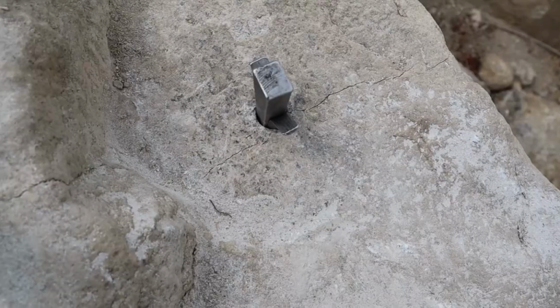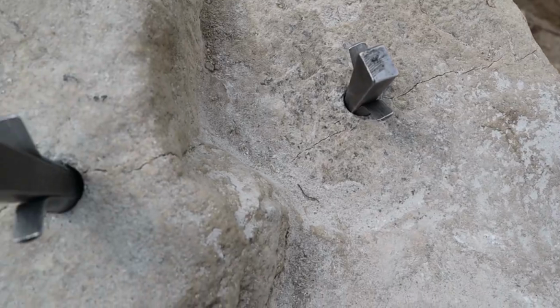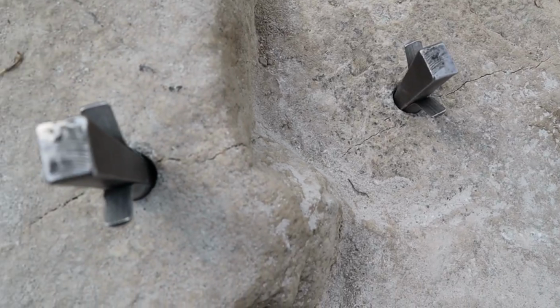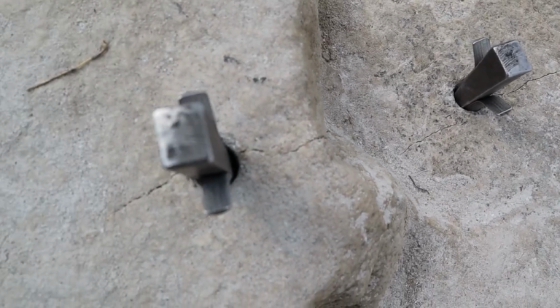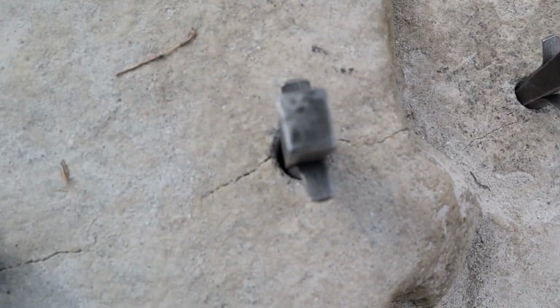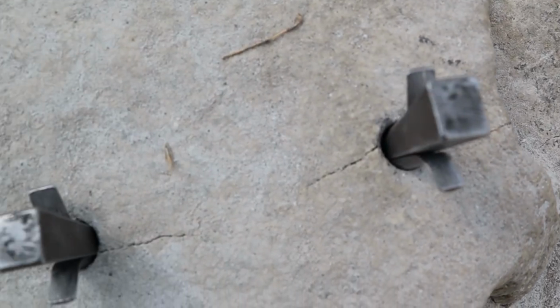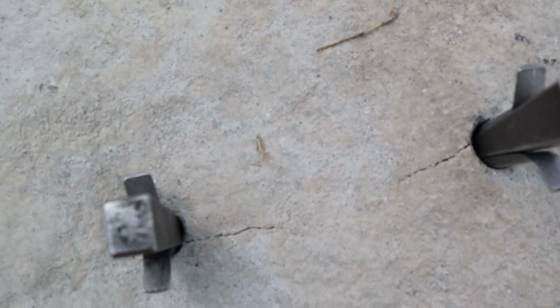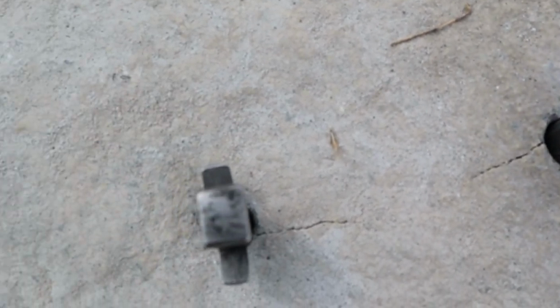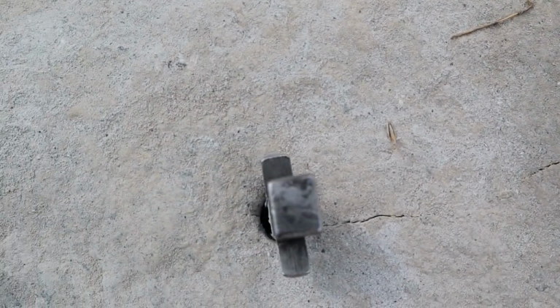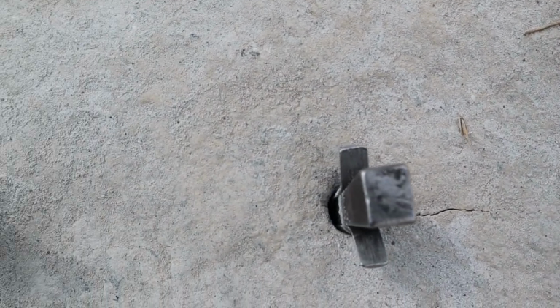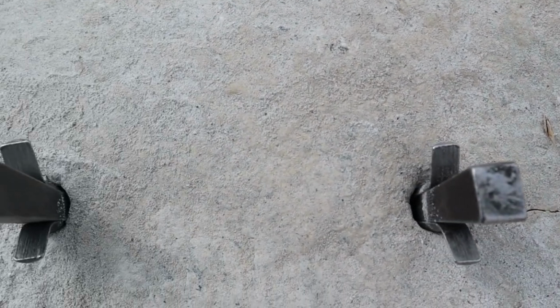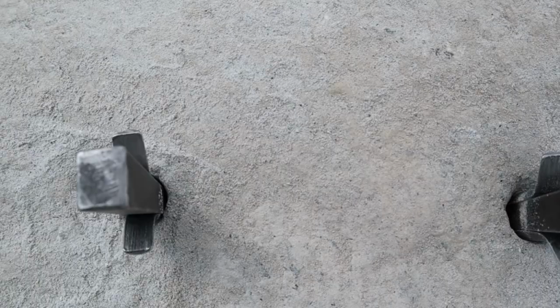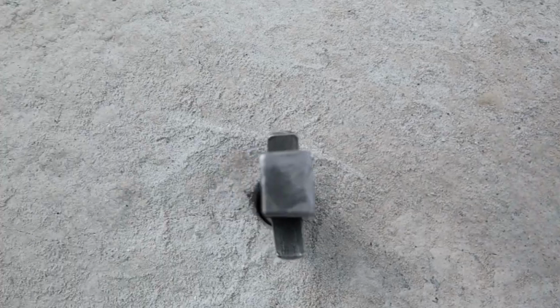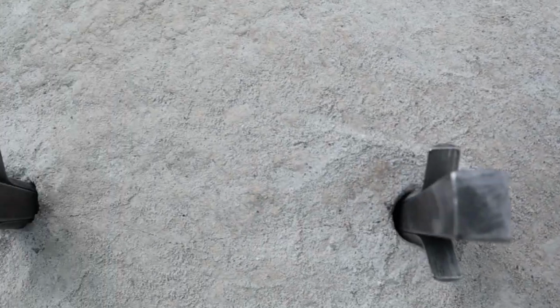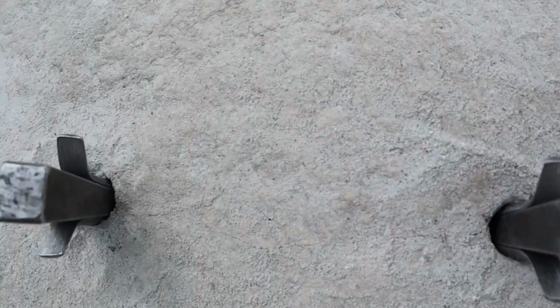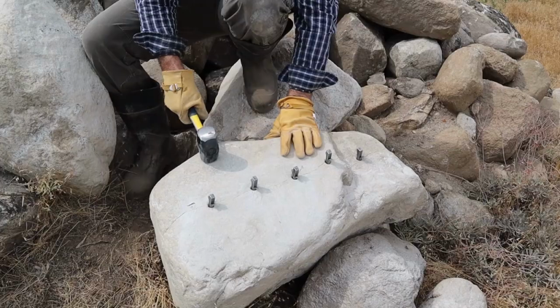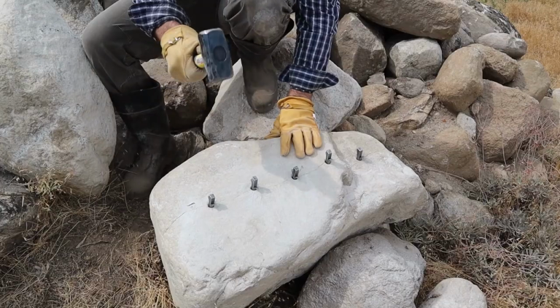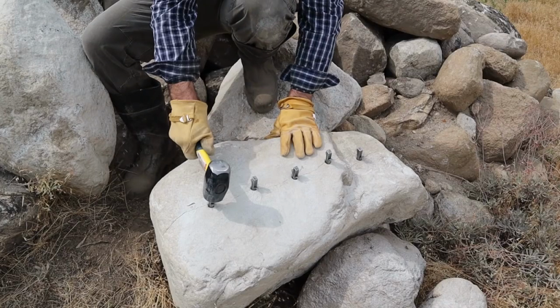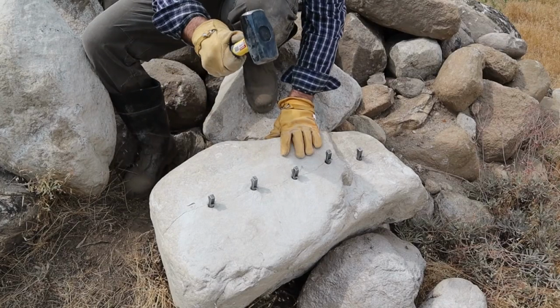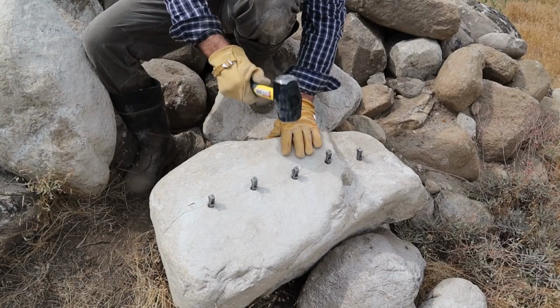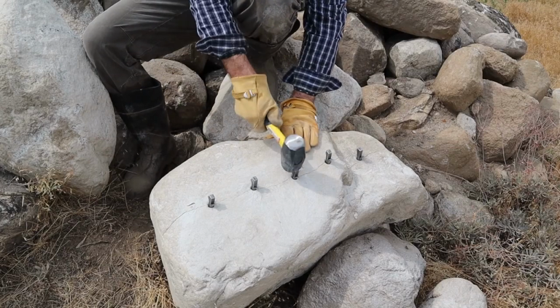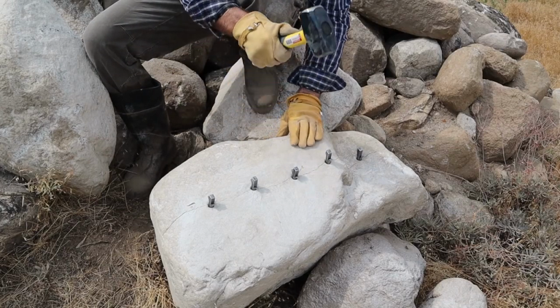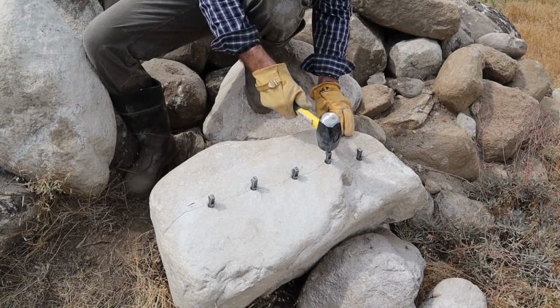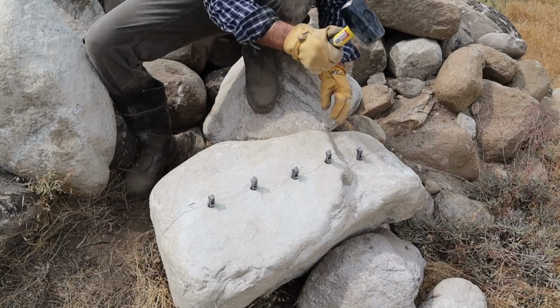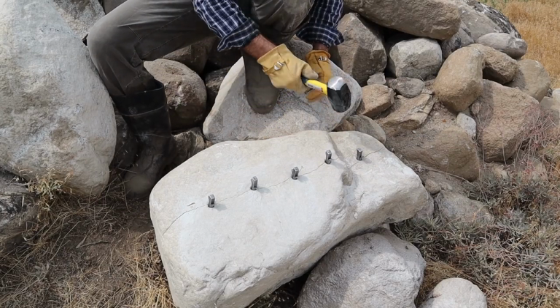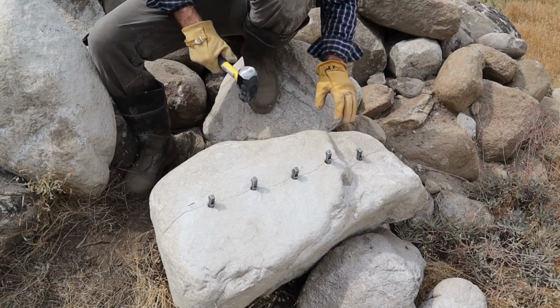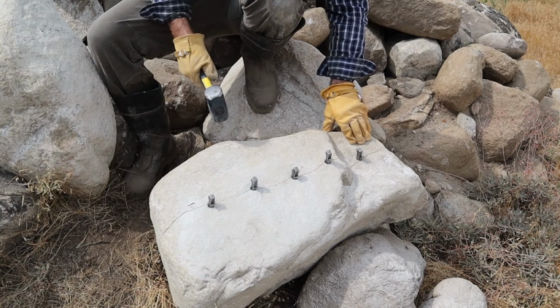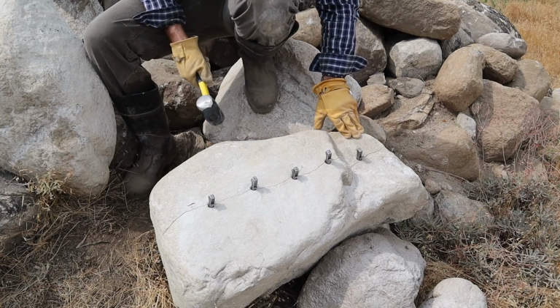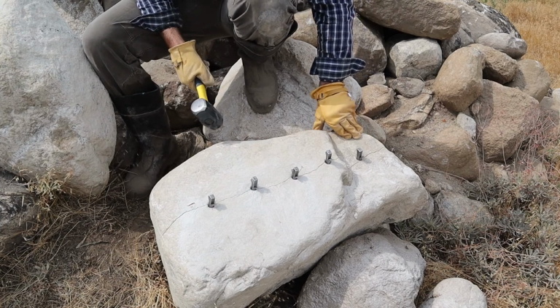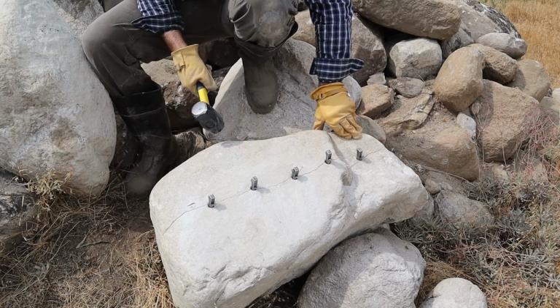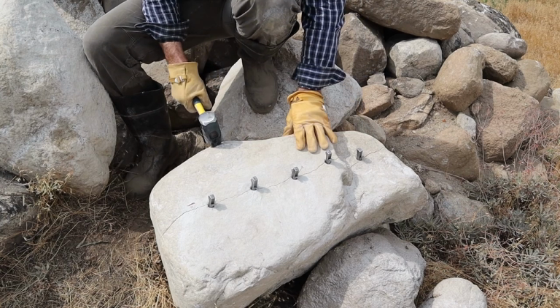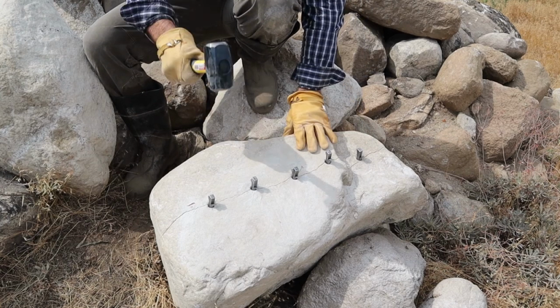After only a few passes we can already see some cracks forming. You can hear the pitch change with each strike of the hammer.